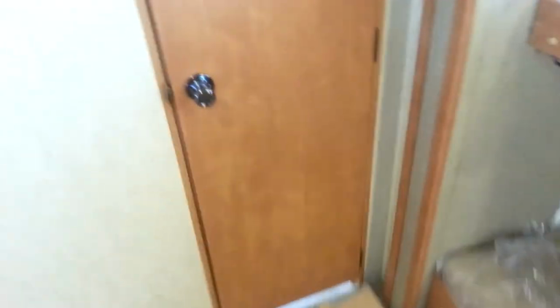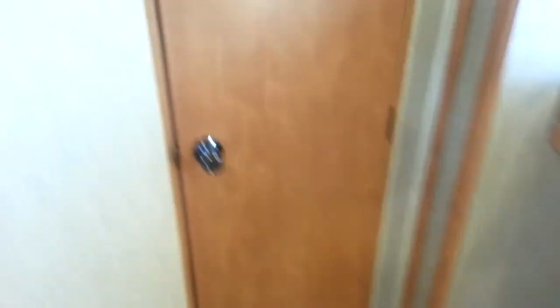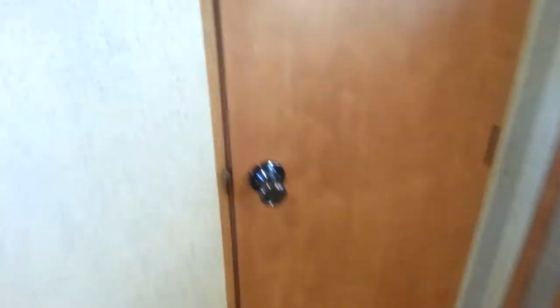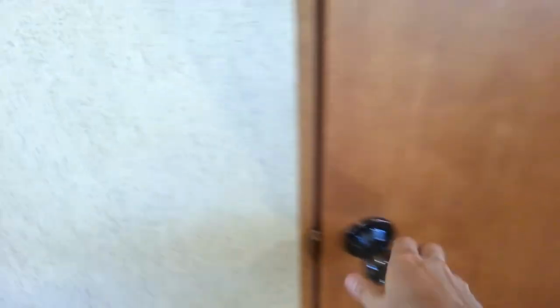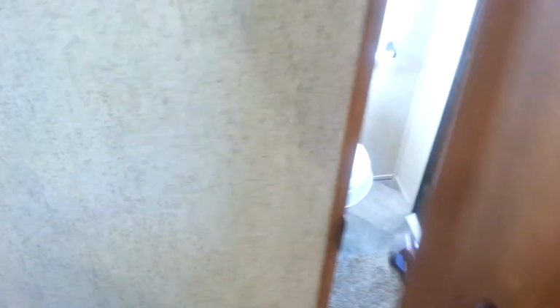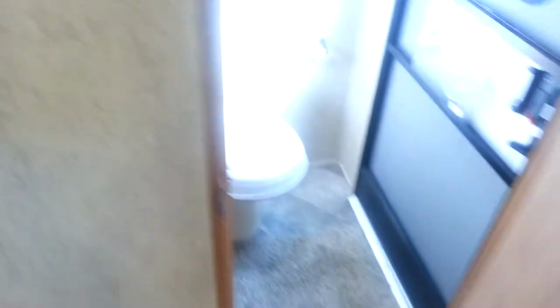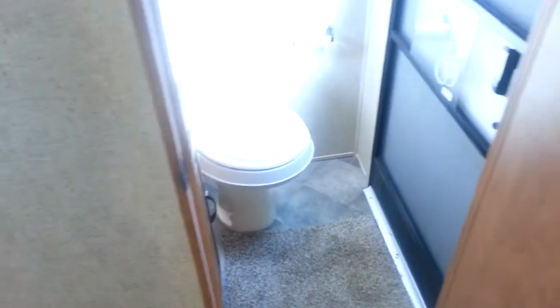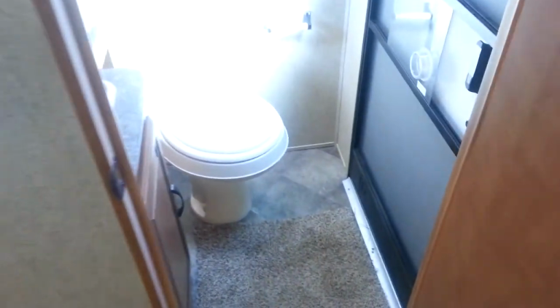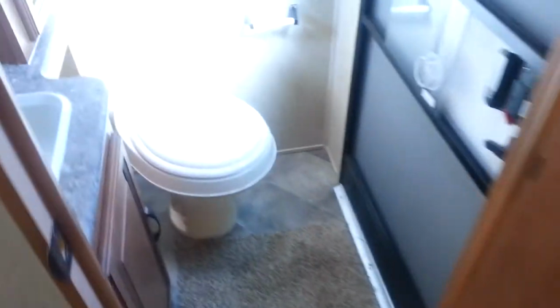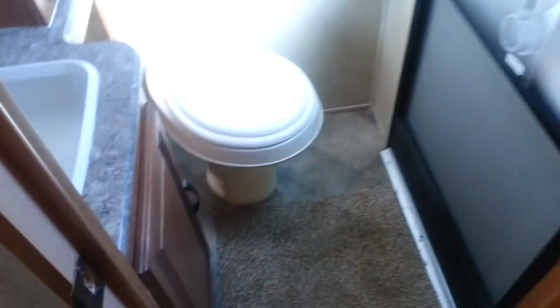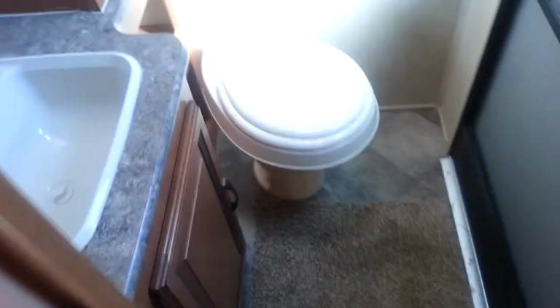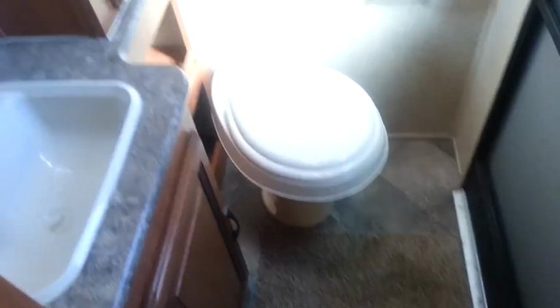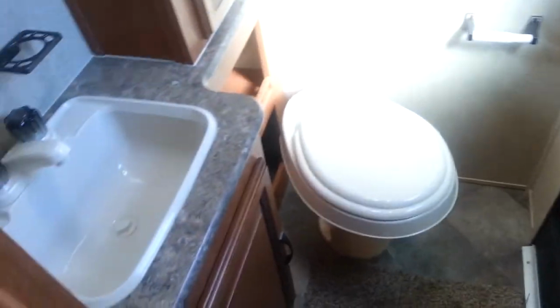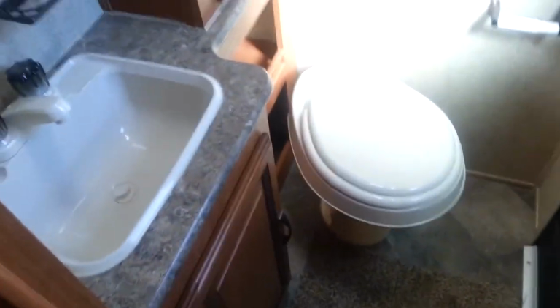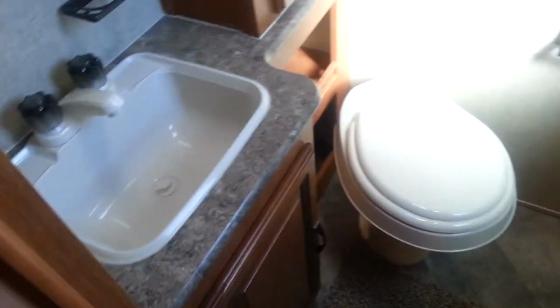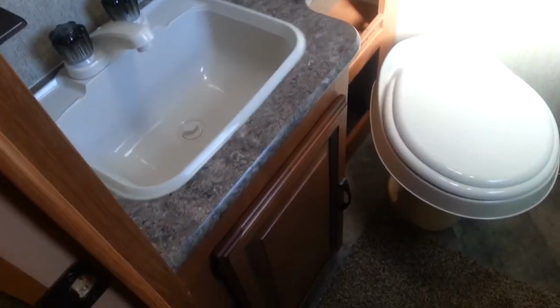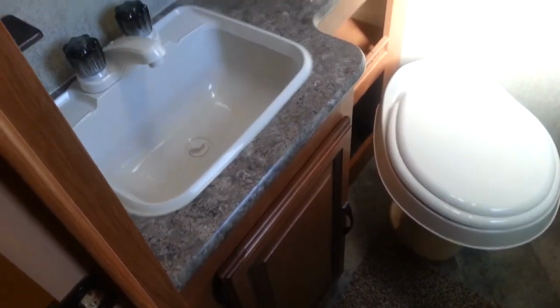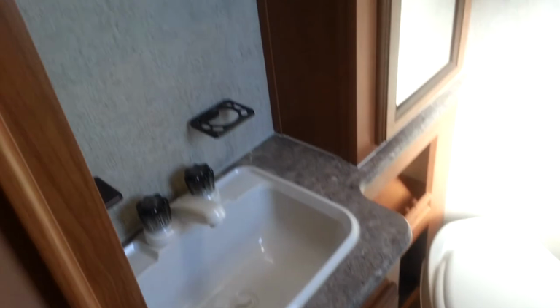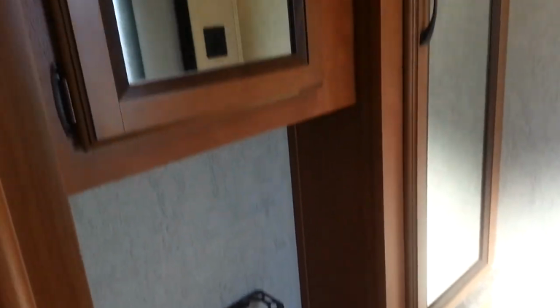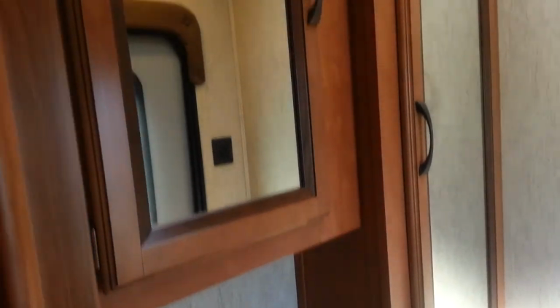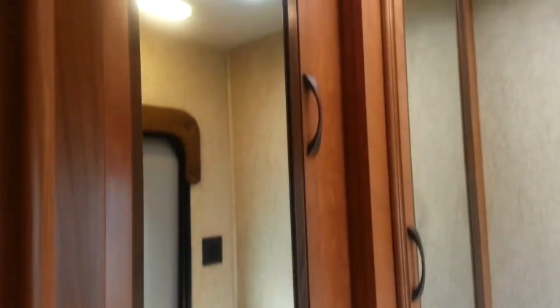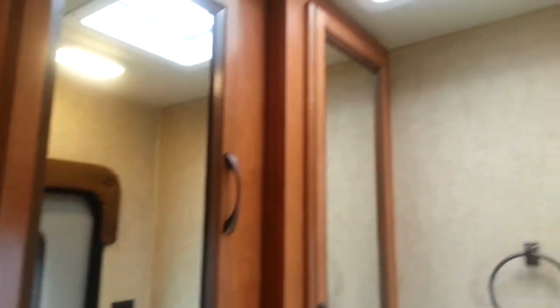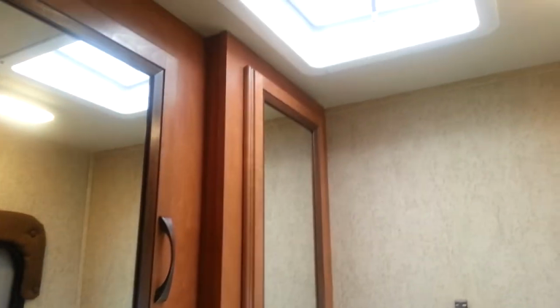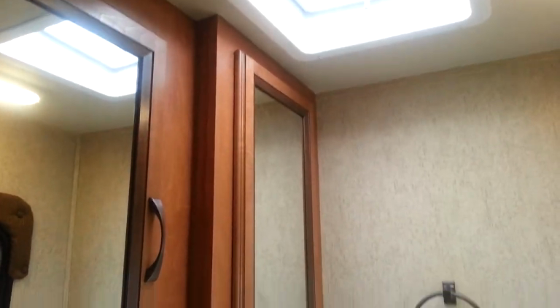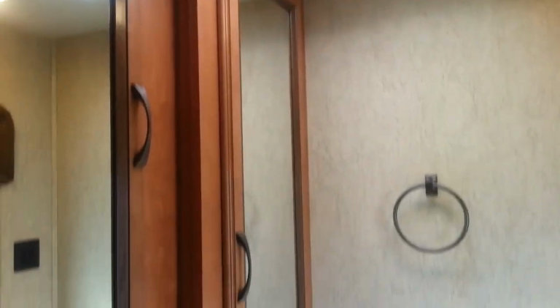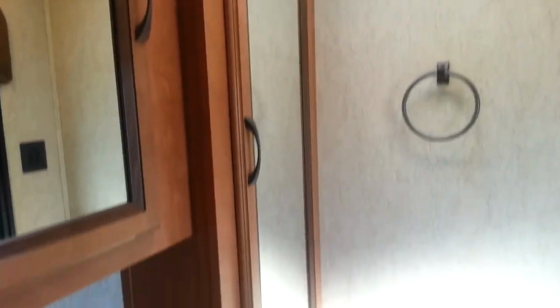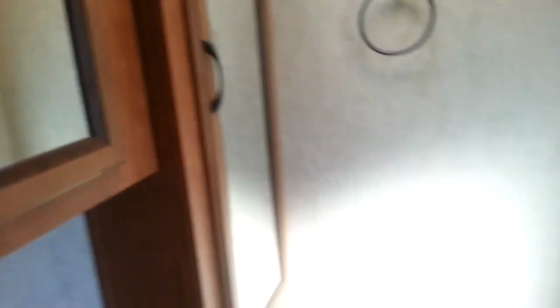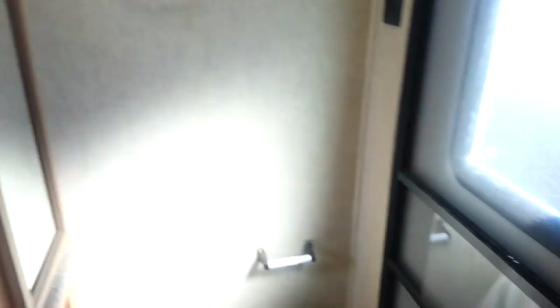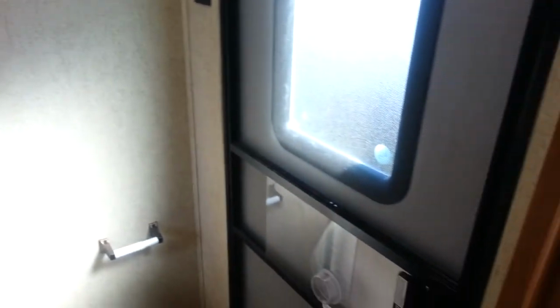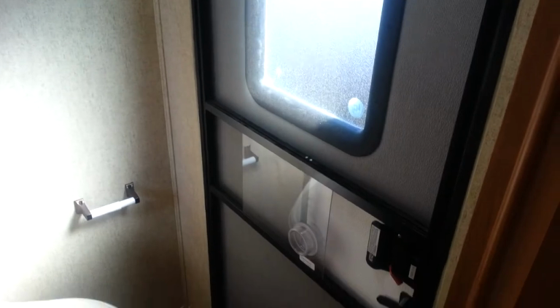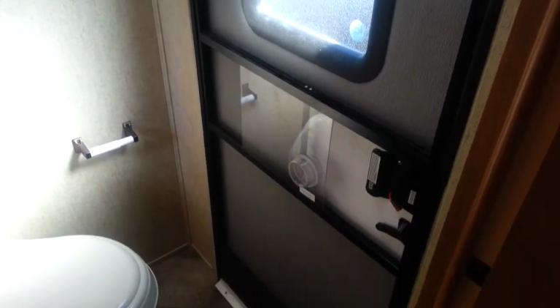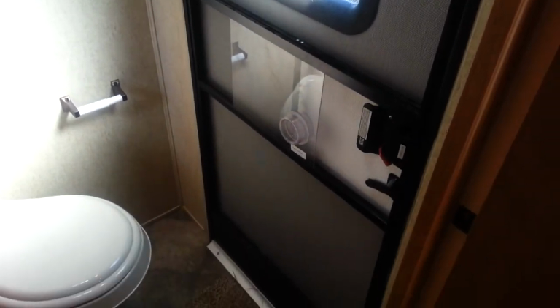Off the bunk room is the second bathroom. You've got the foot-flush toilet, vanity with storage below, medicine cabinet above, and an extra cabinet beside. That bathroom also has a separate entrance from outside.